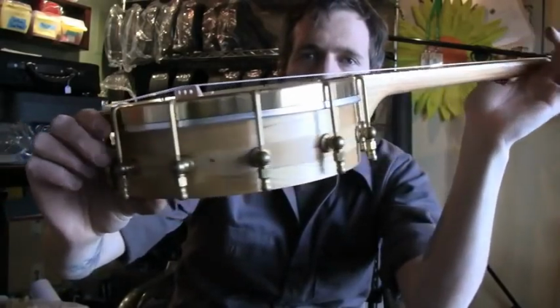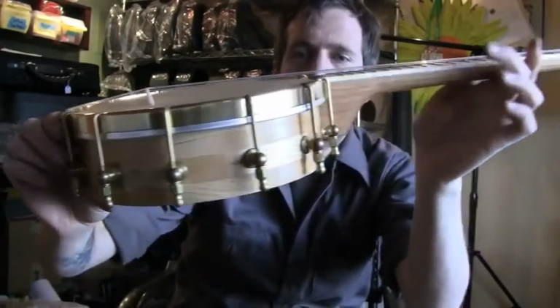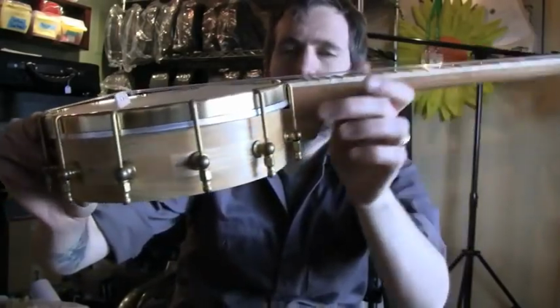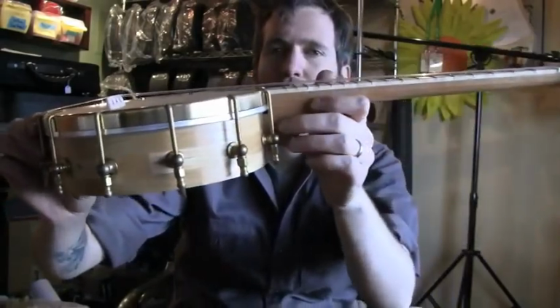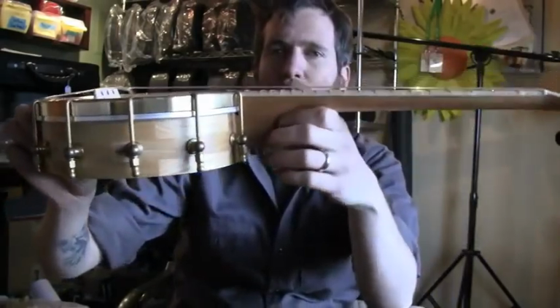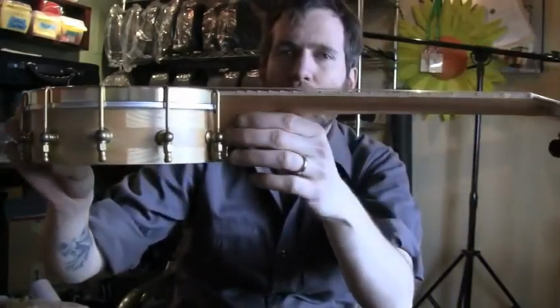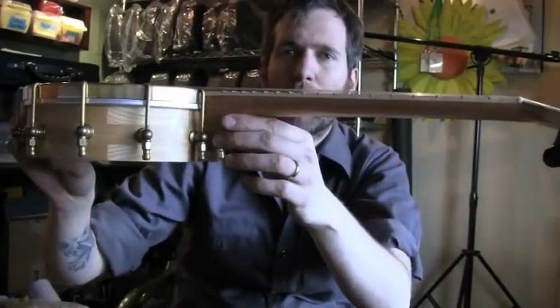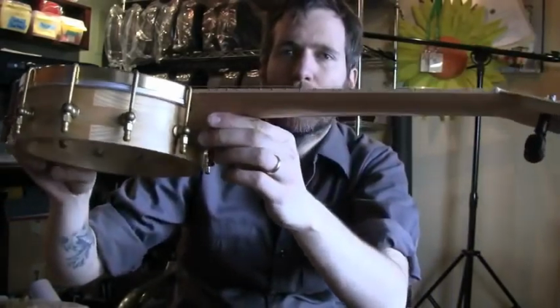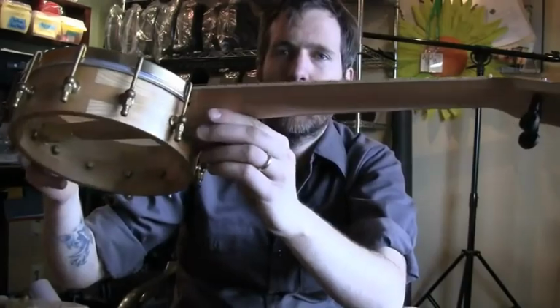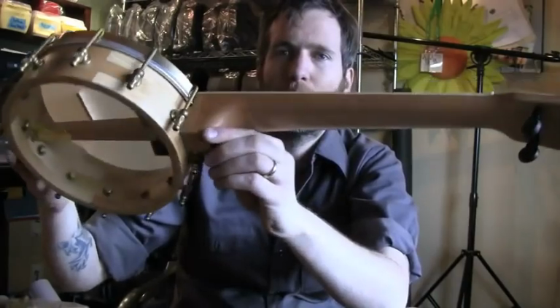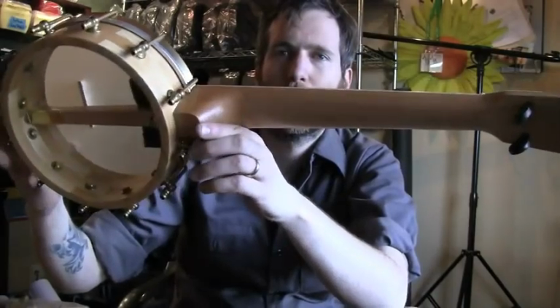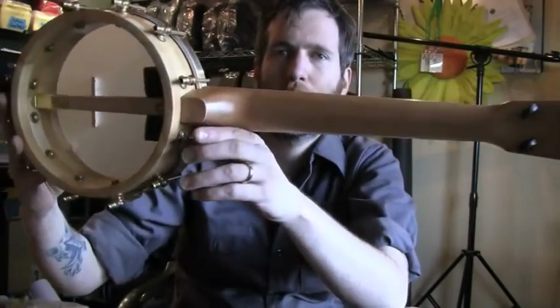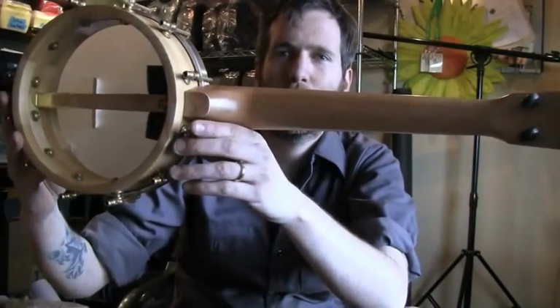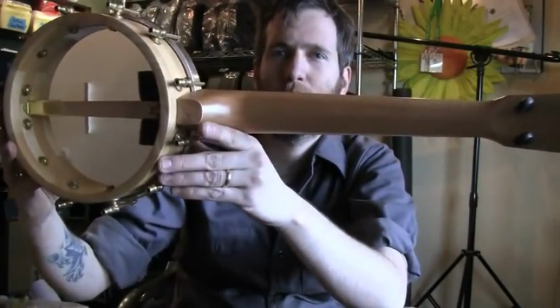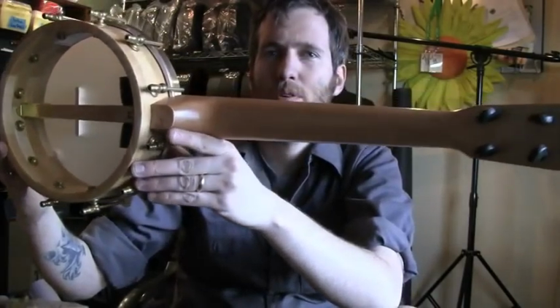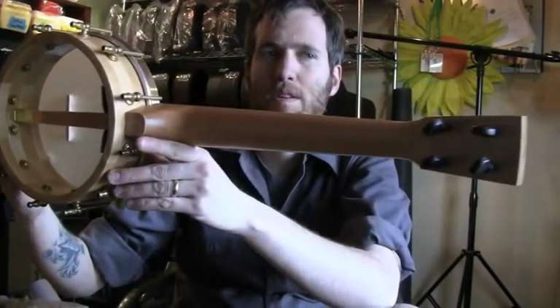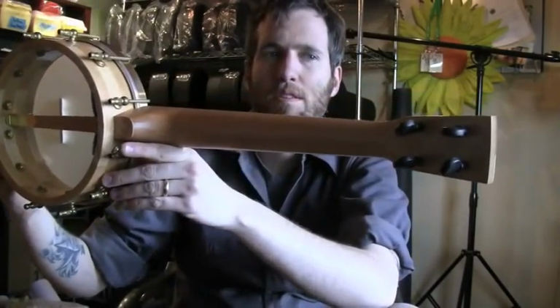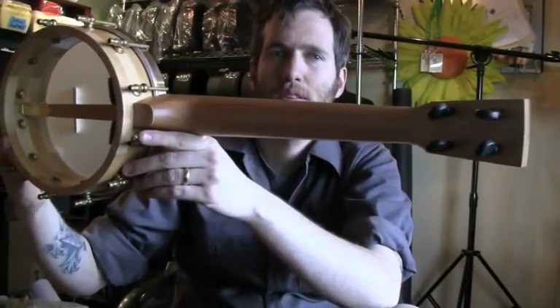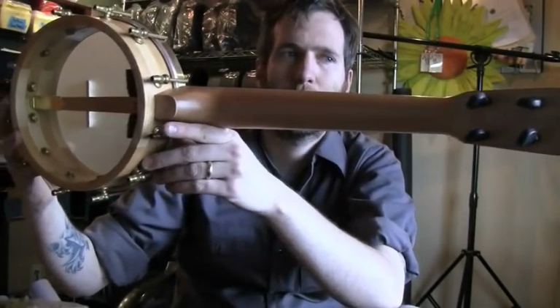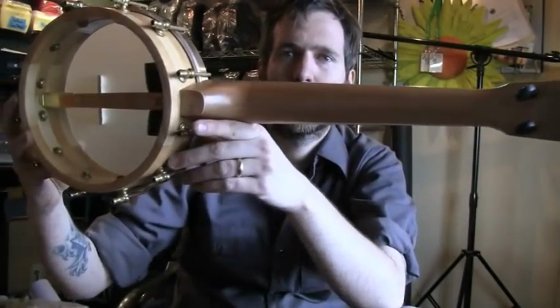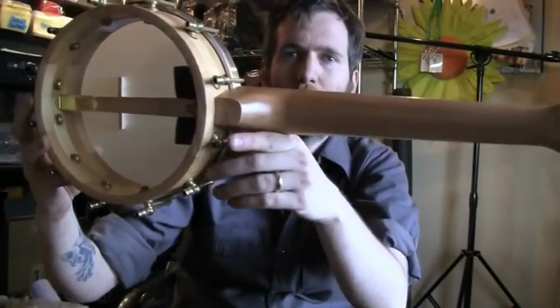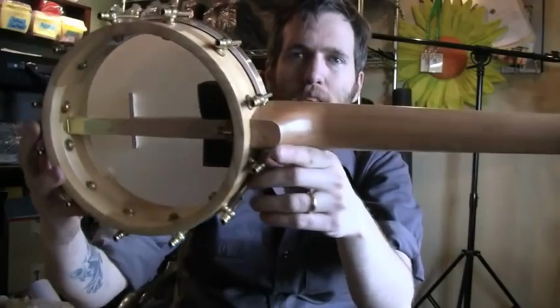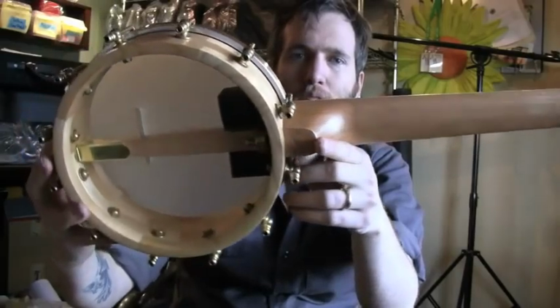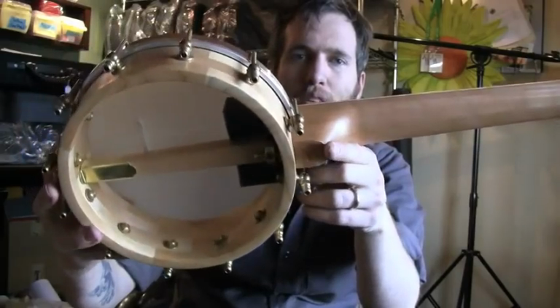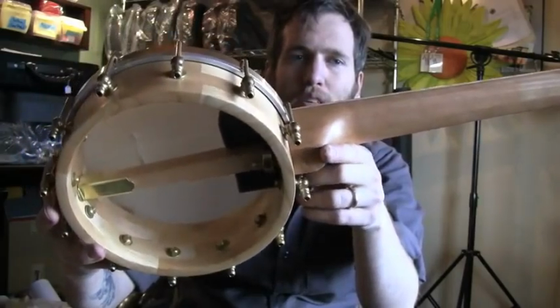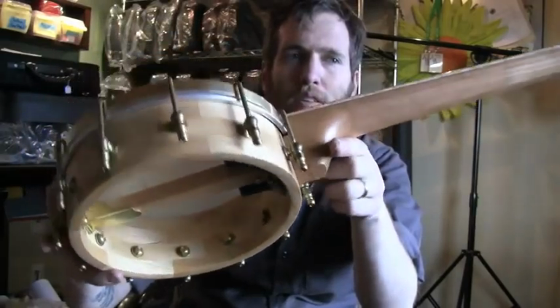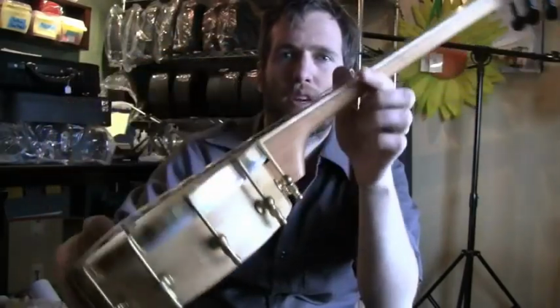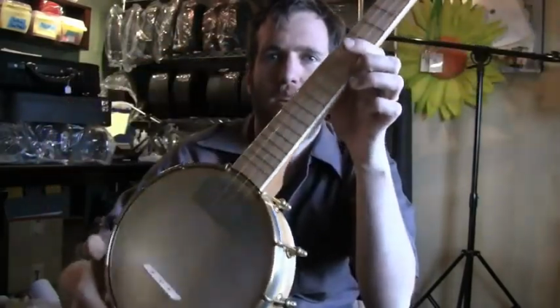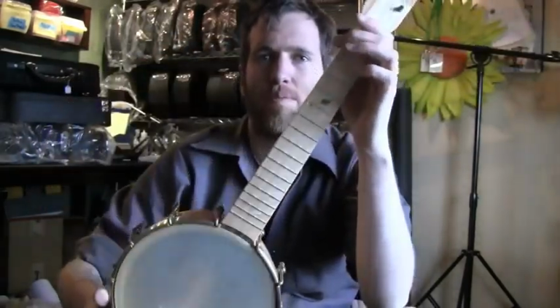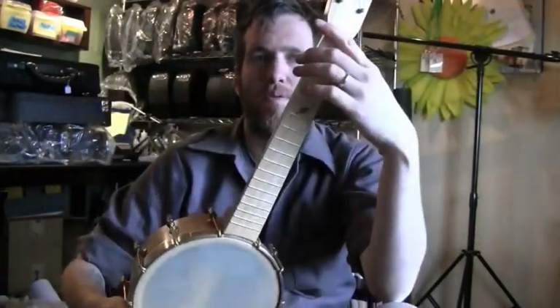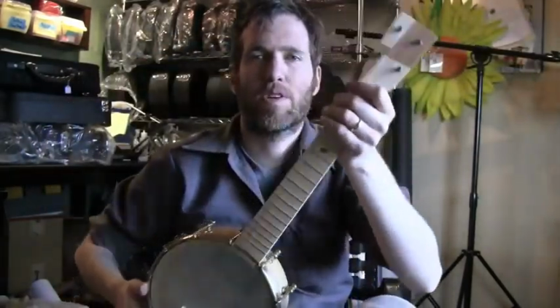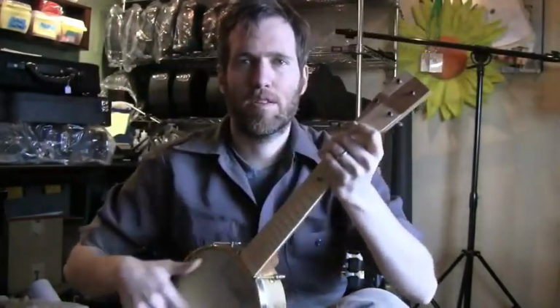The cherry is a little mellower than maple, but not quite as mellow as walnut — a nice balance. The tenor scale is nice too, plenty of room for your hands.